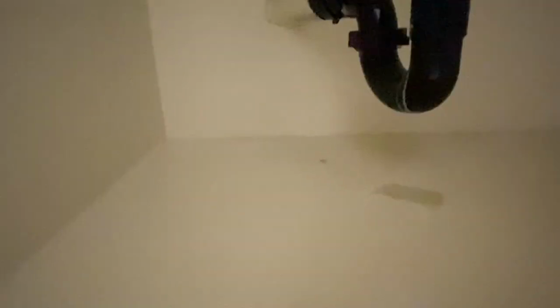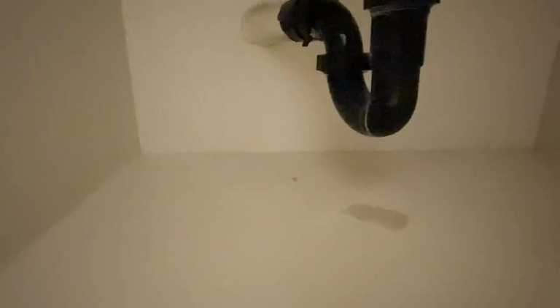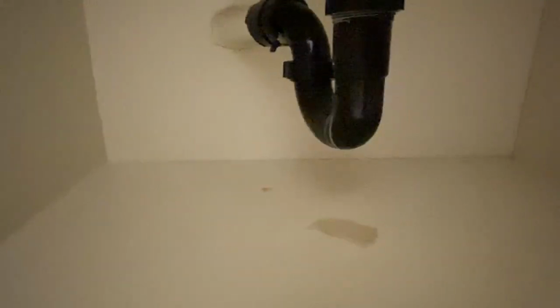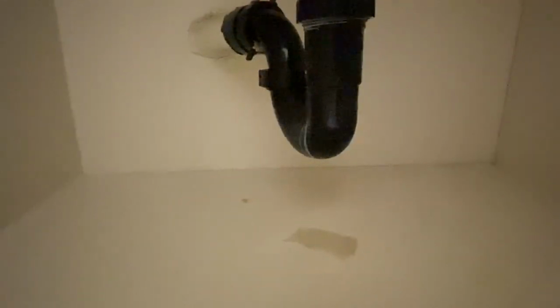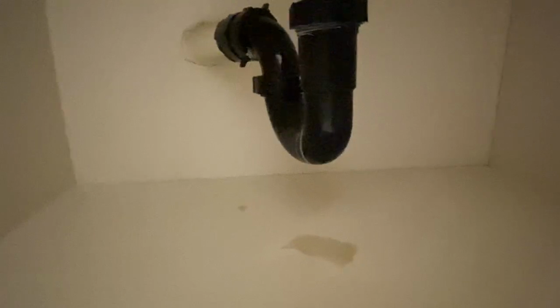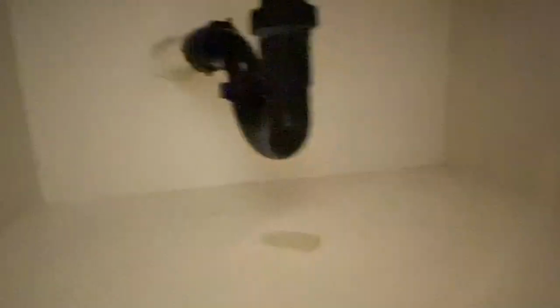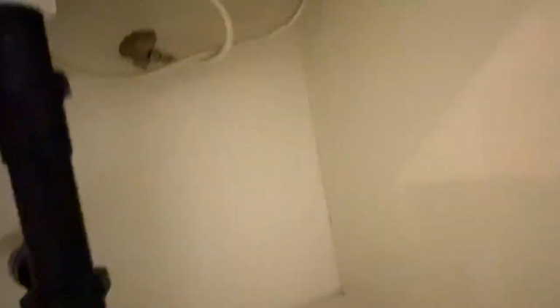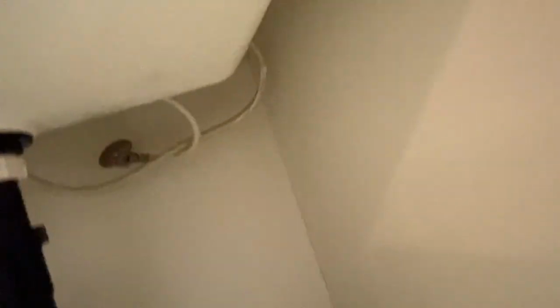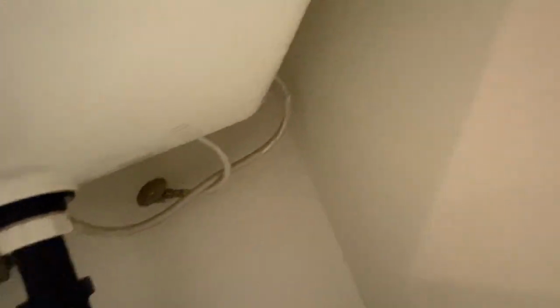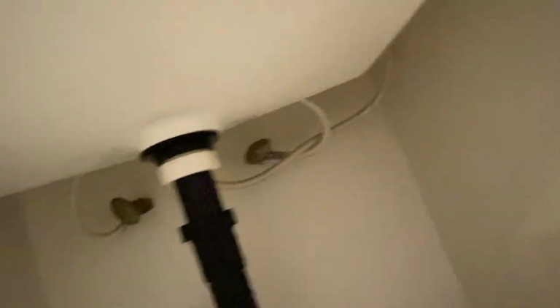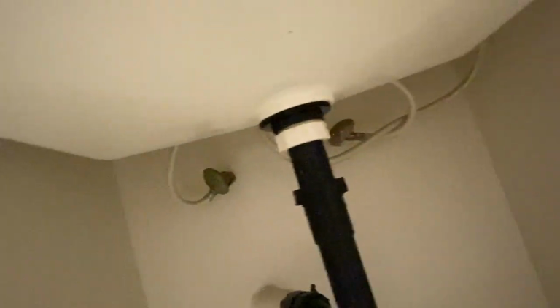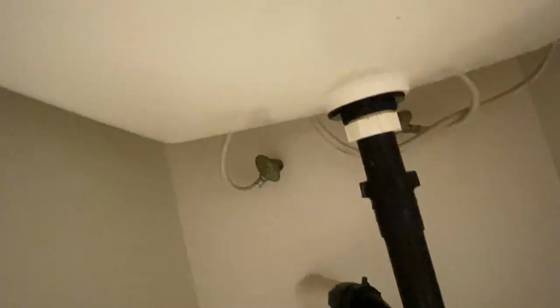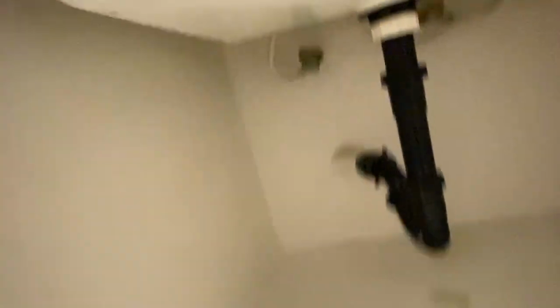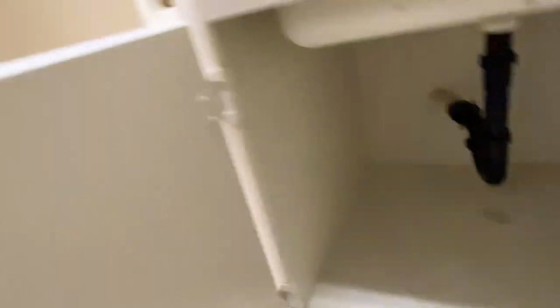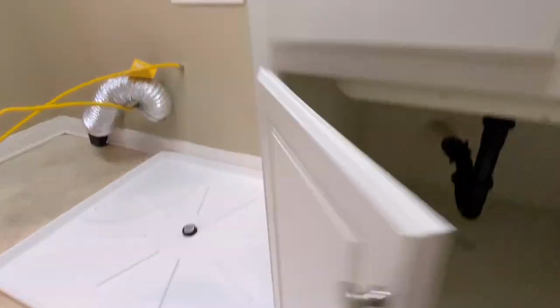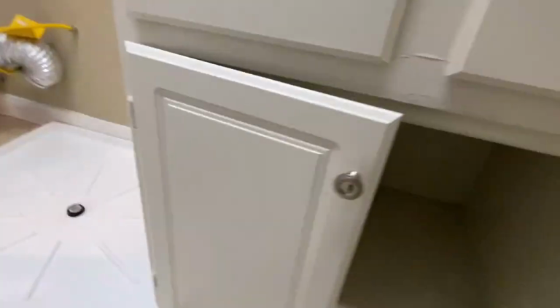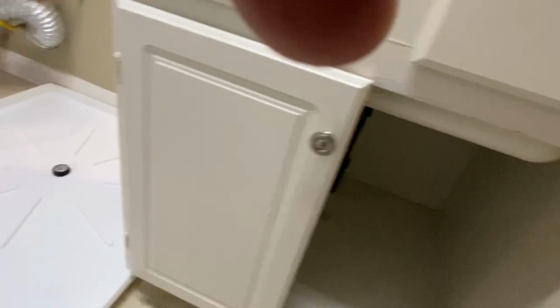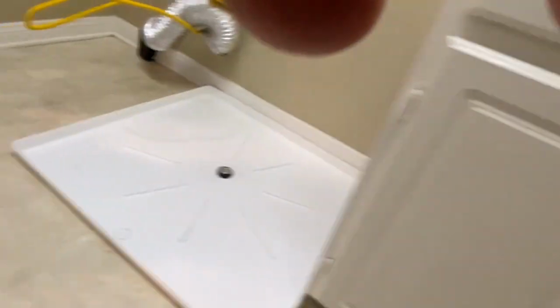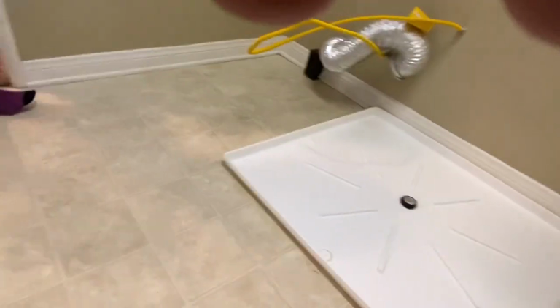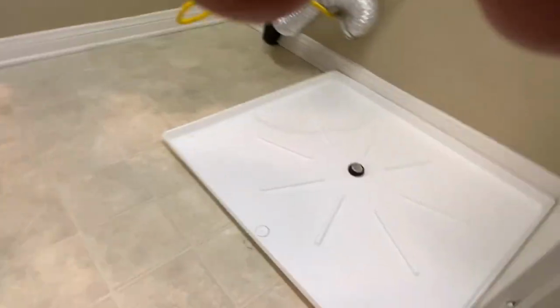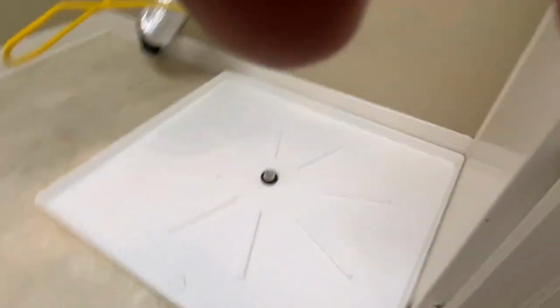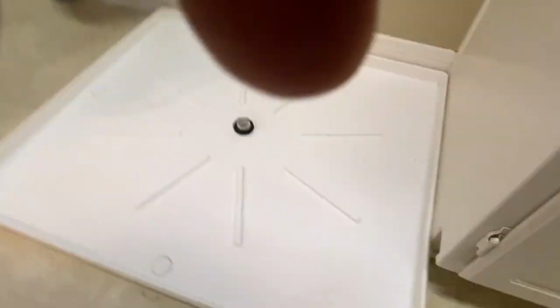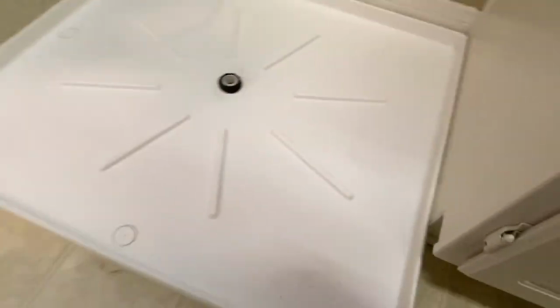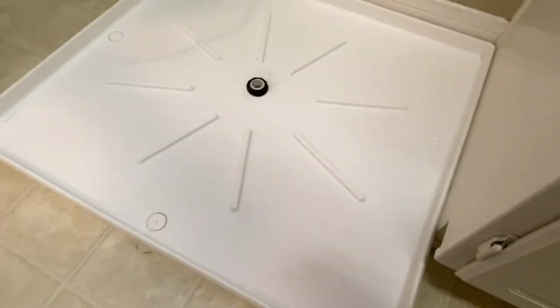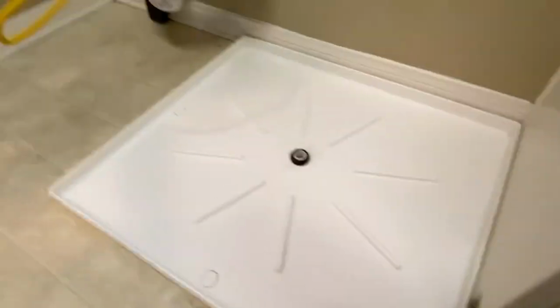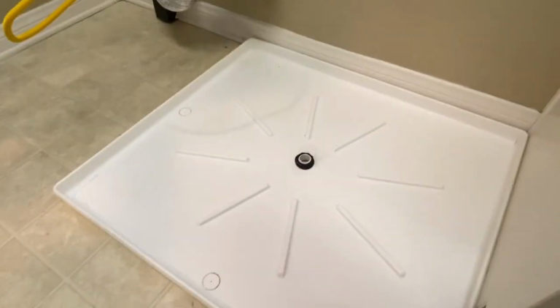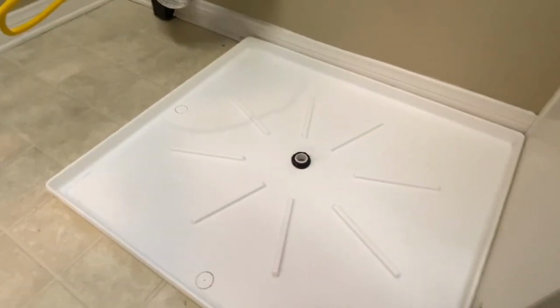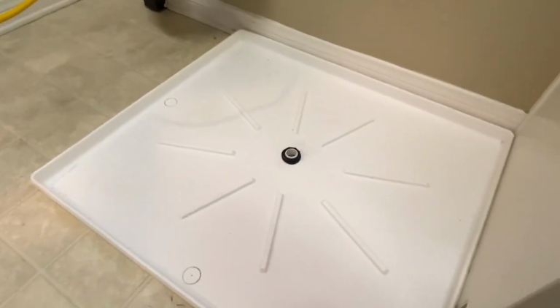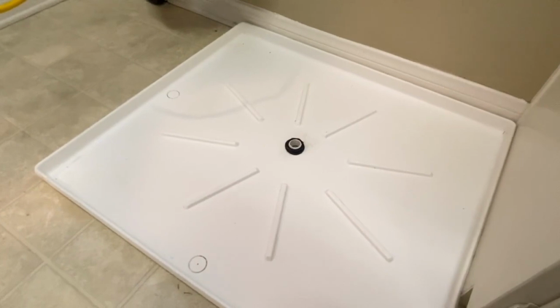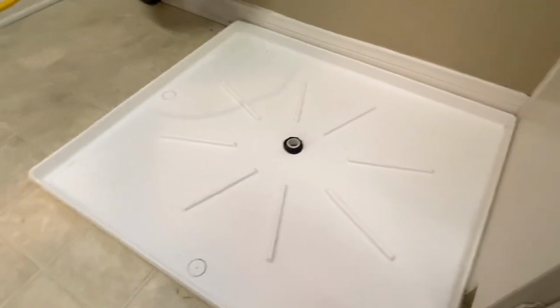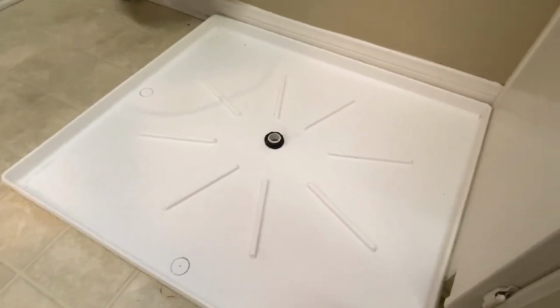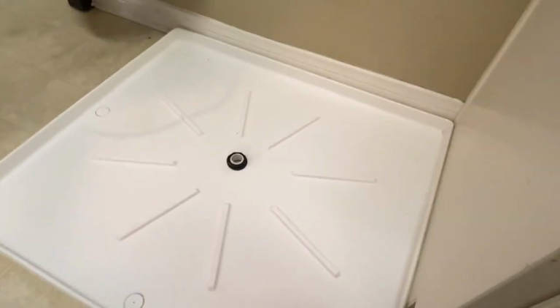I don't see or hear any drips right now — nothing too crazy. This drain pad I'm not a fan of at all.